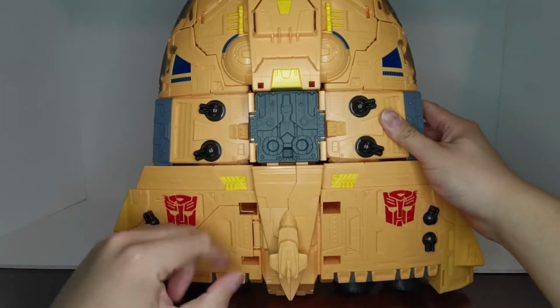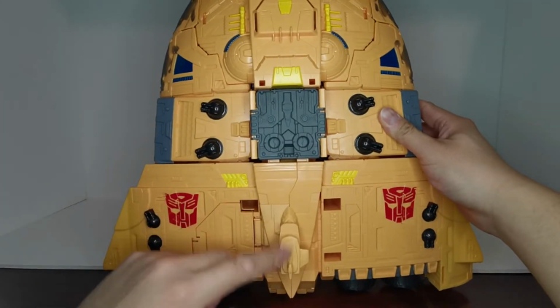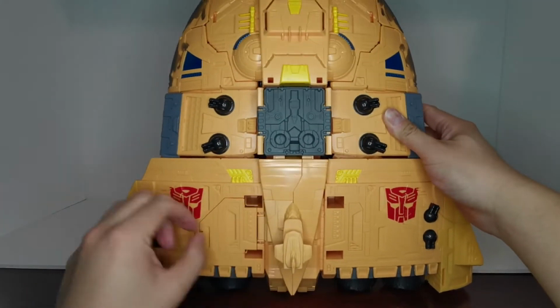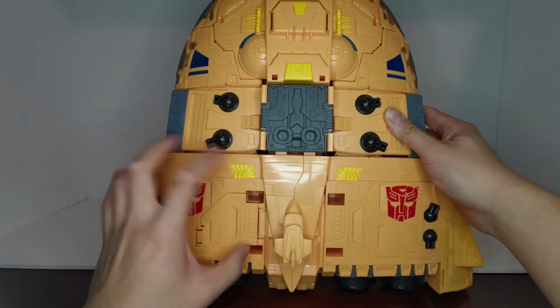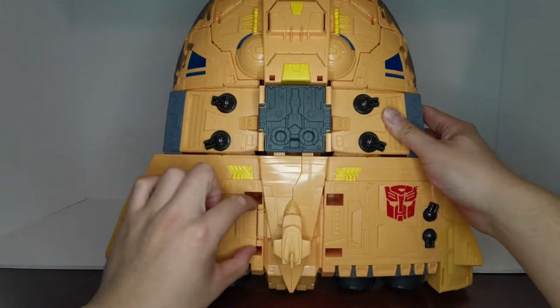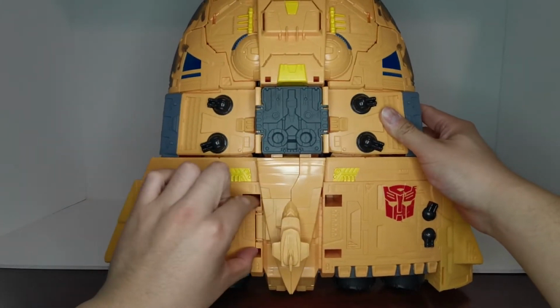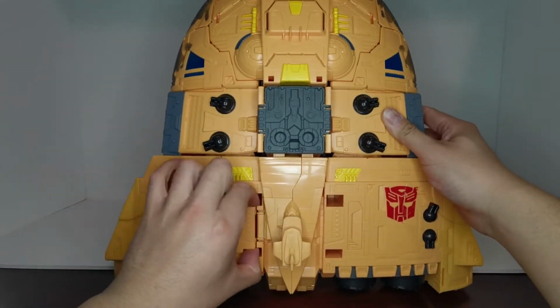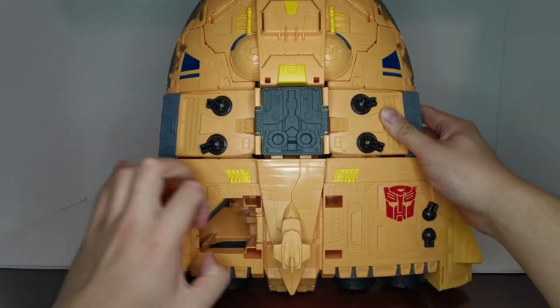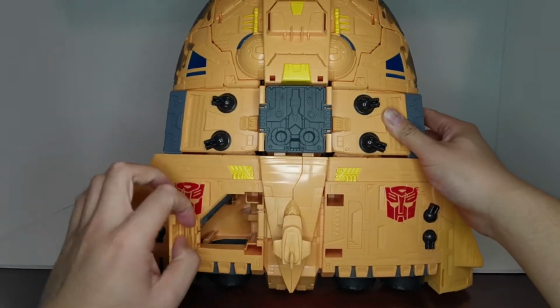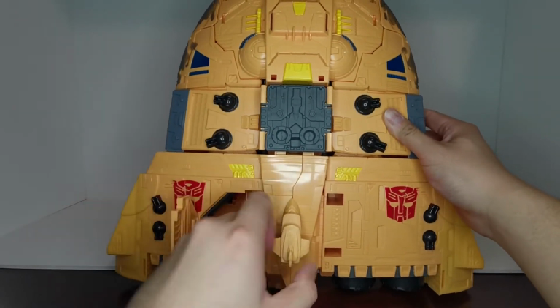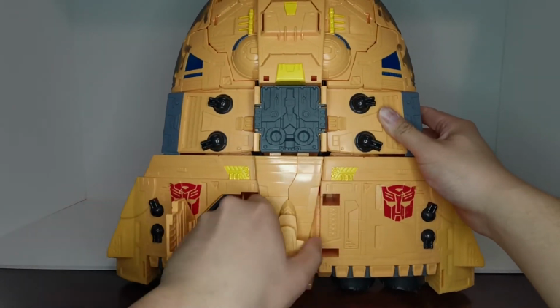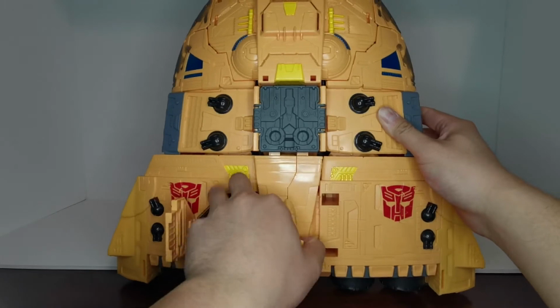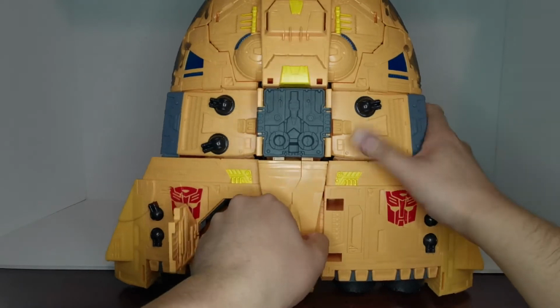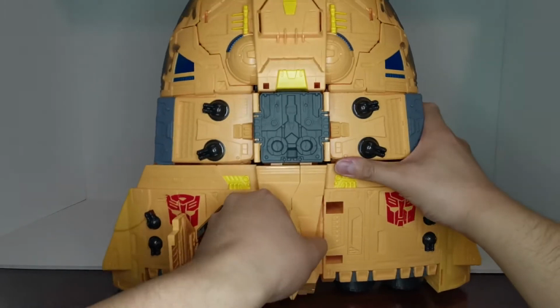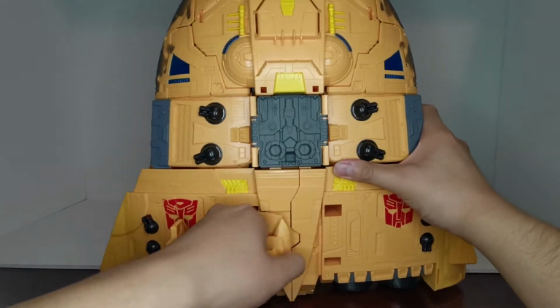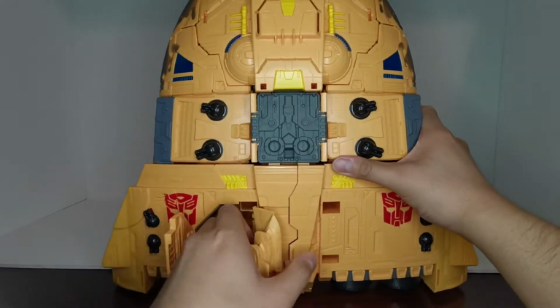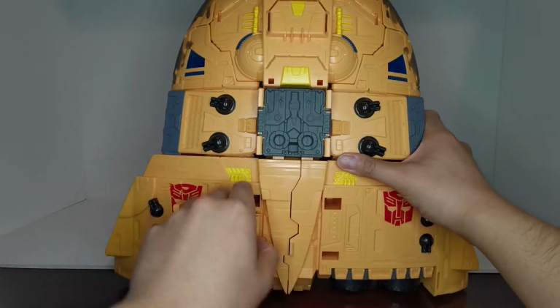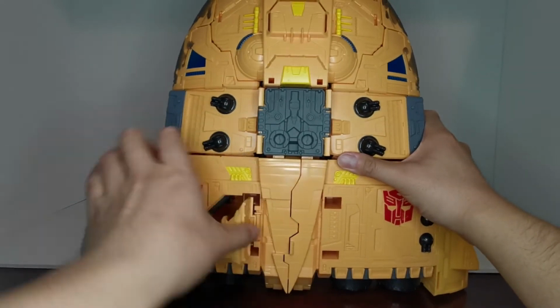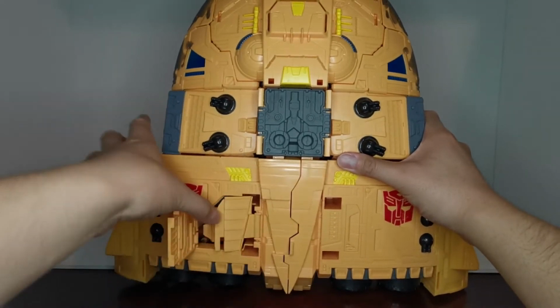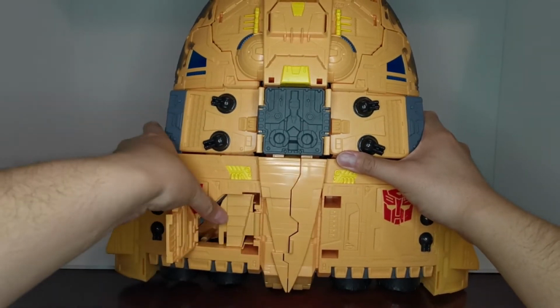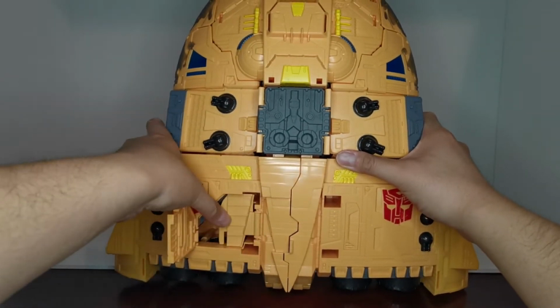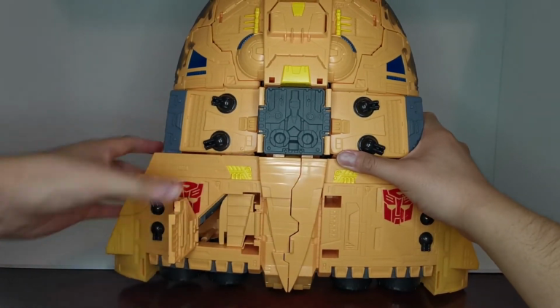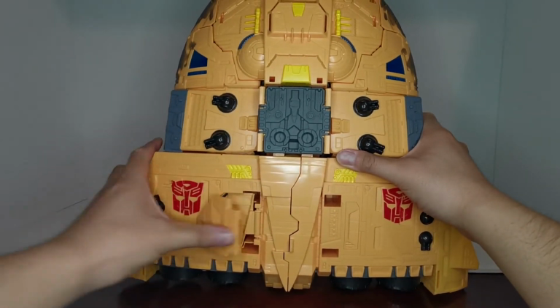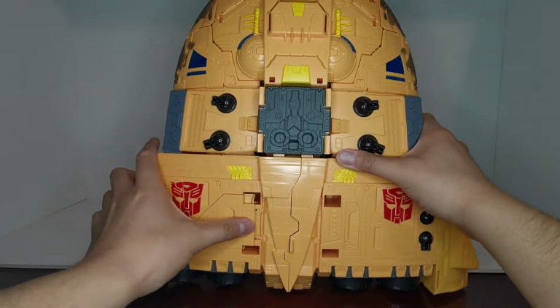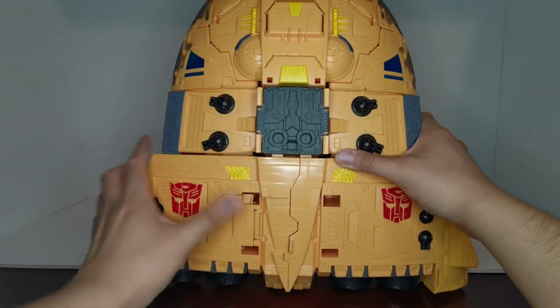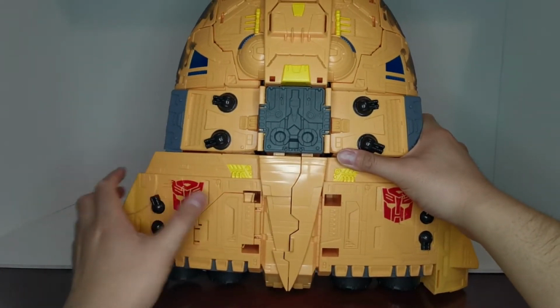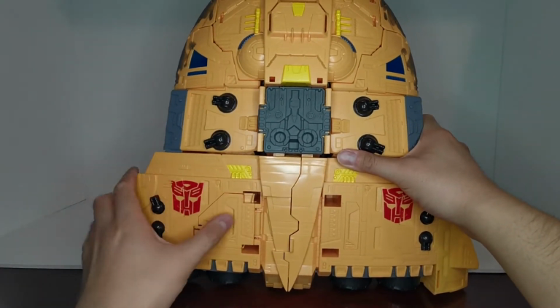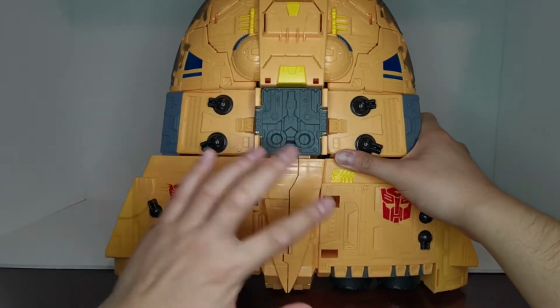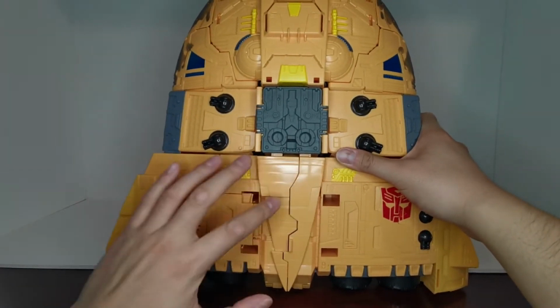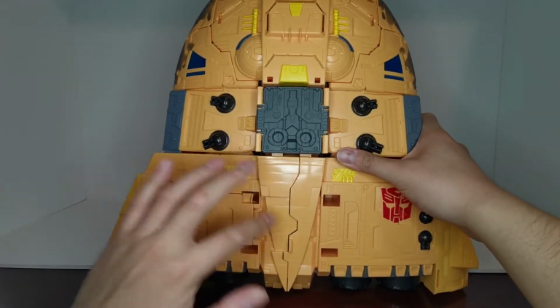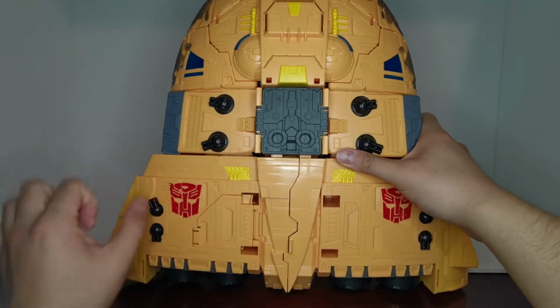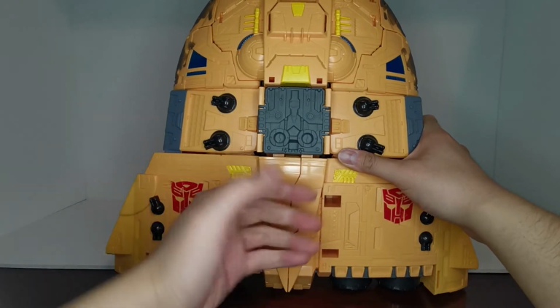Now we're going to fold up the bridge: pop this part open, detach the bridge, fold it right in, and close it up so that this is now flat.